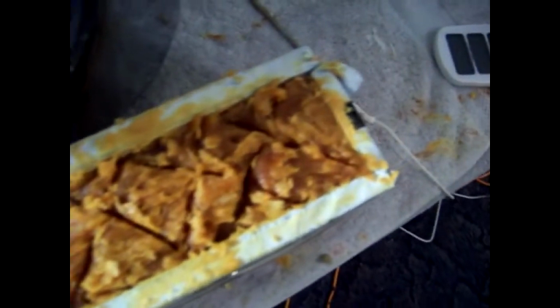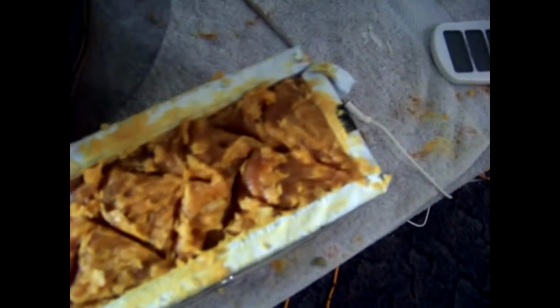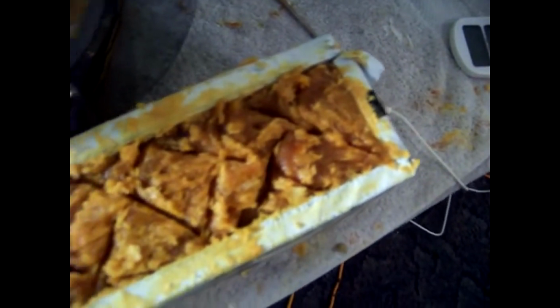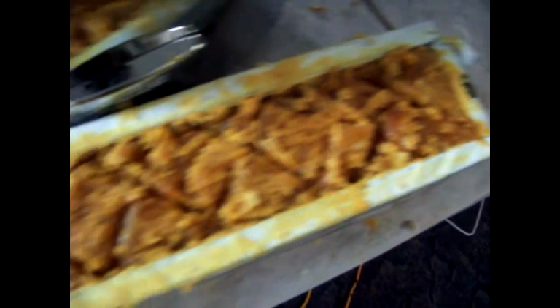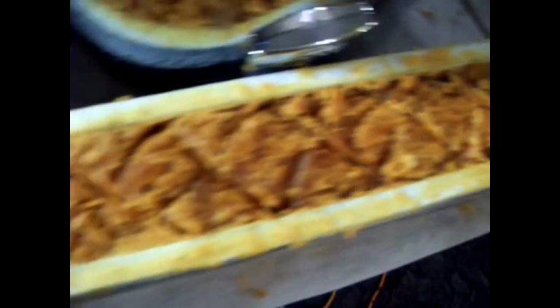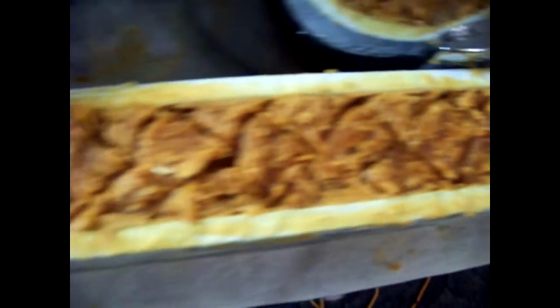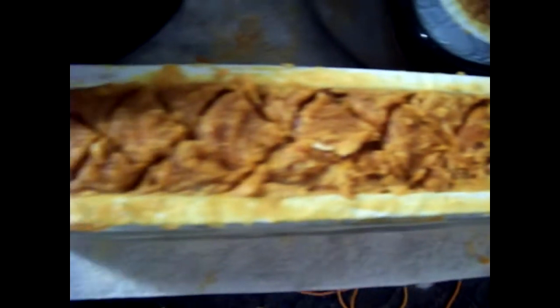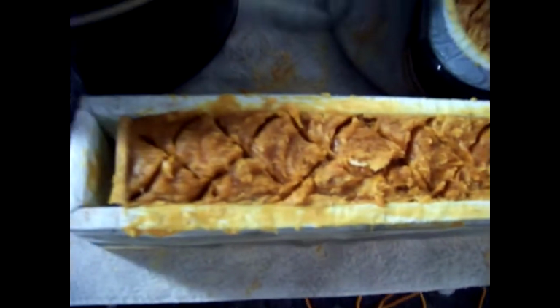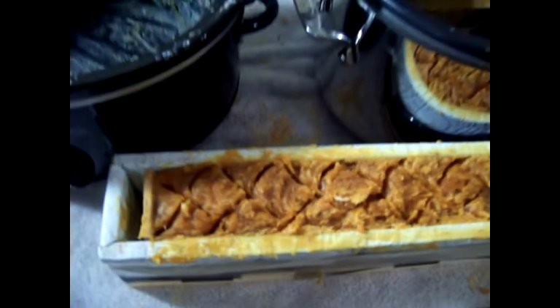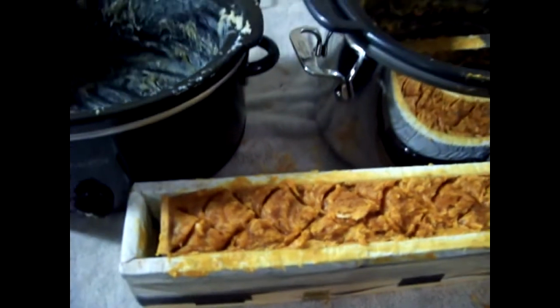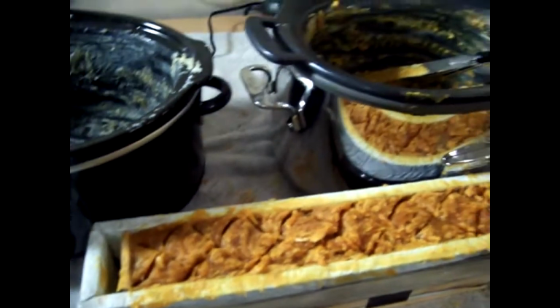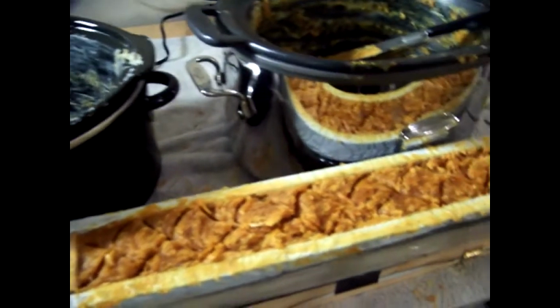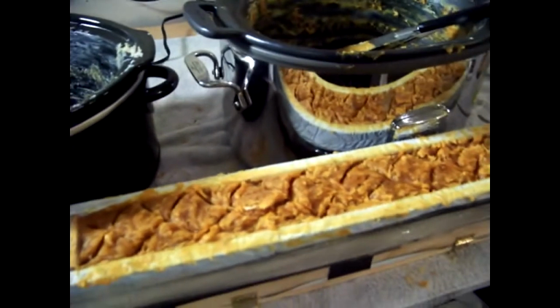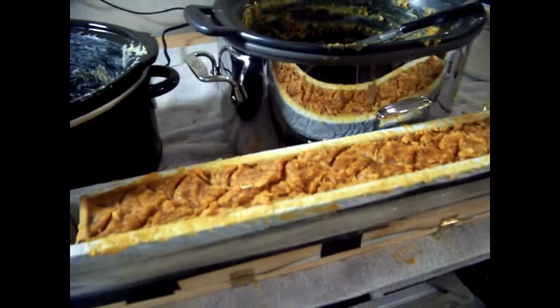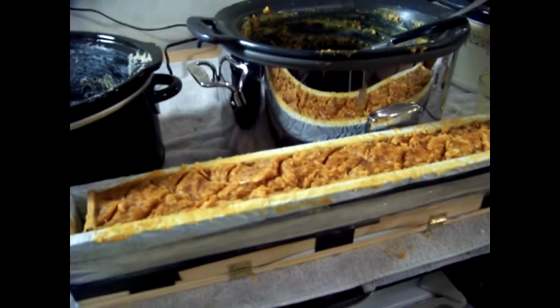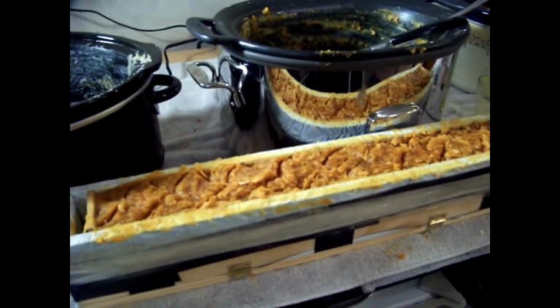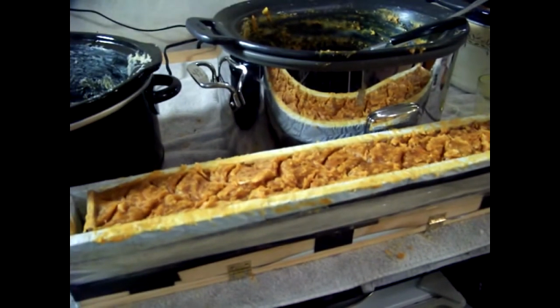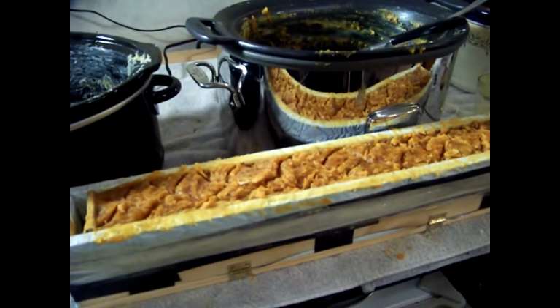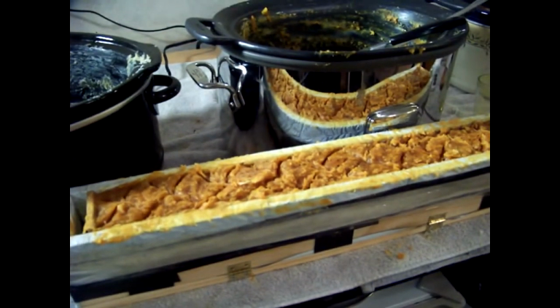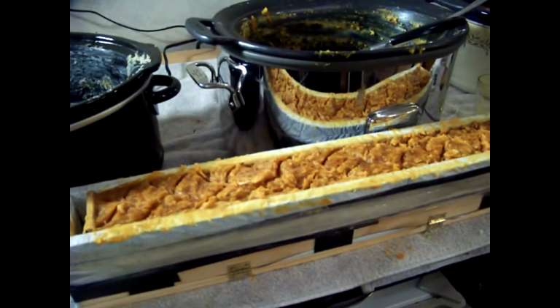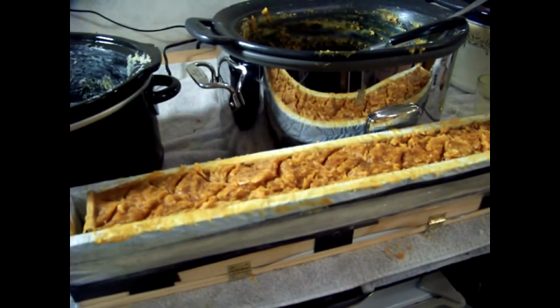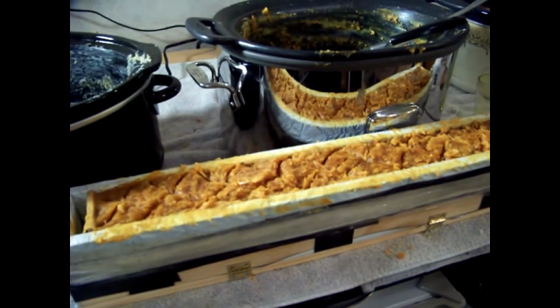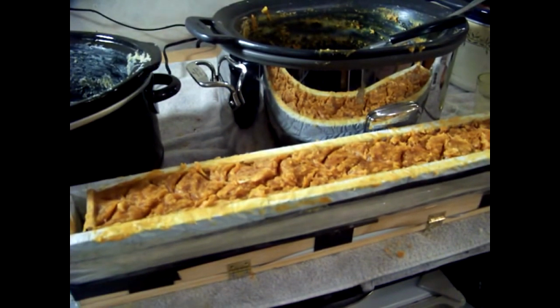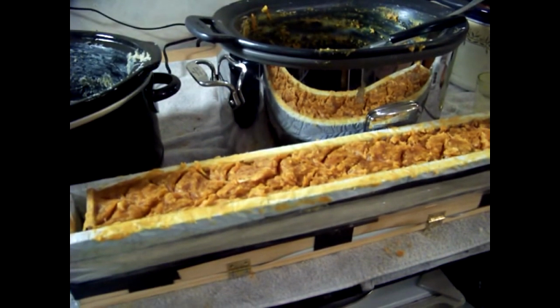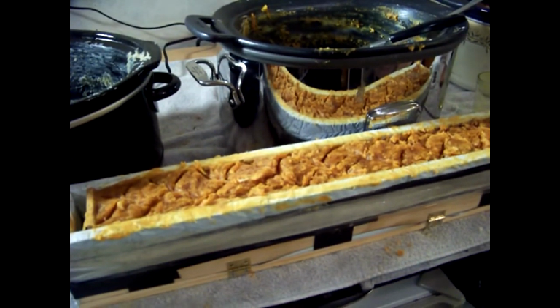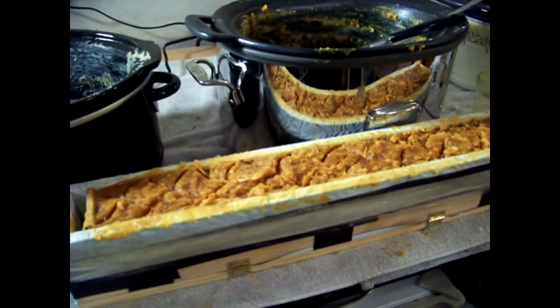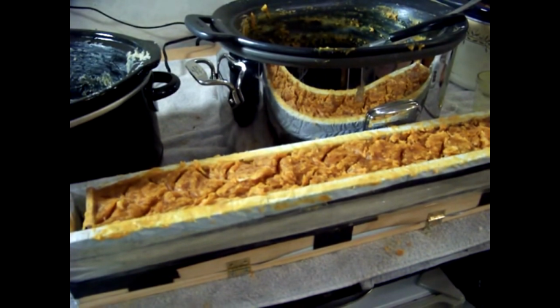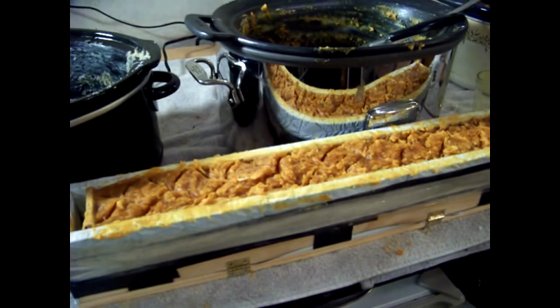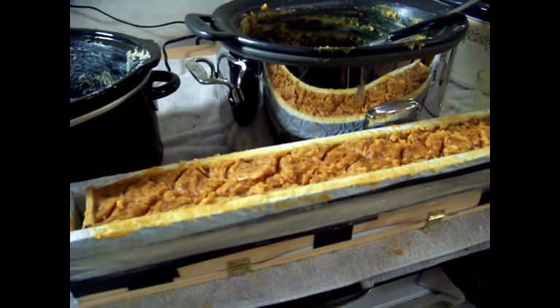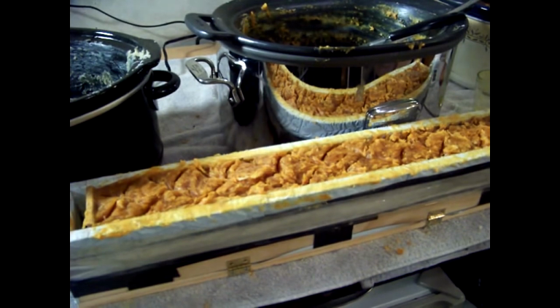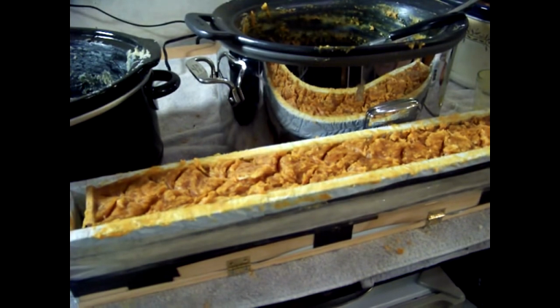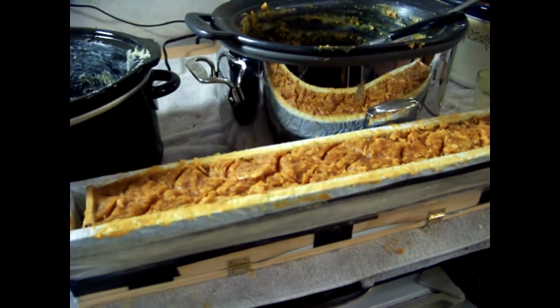Isn't that pretty! So now I'll put that under some plastic and we'll cut it tomorrow.